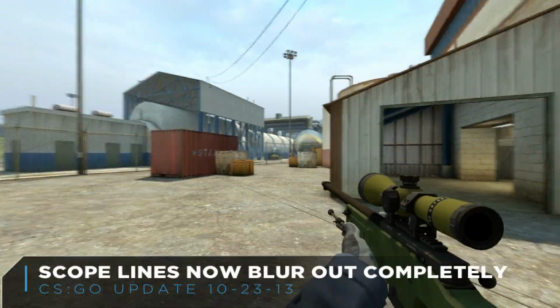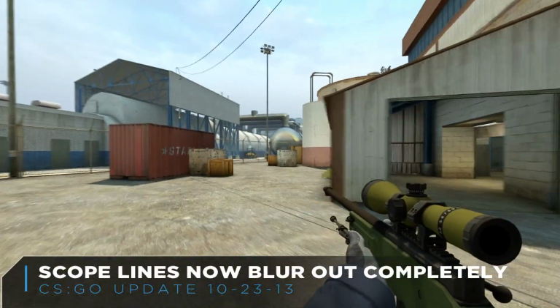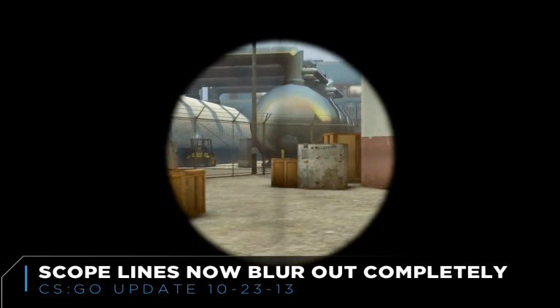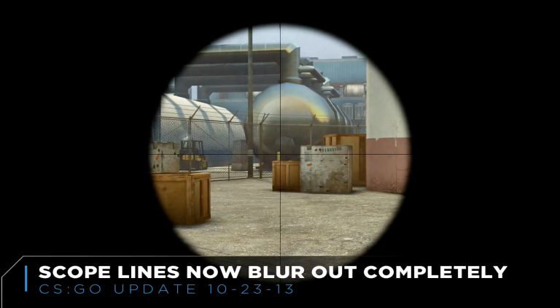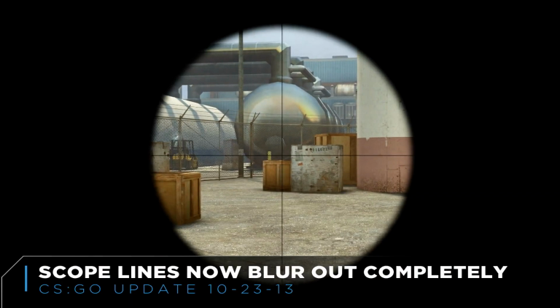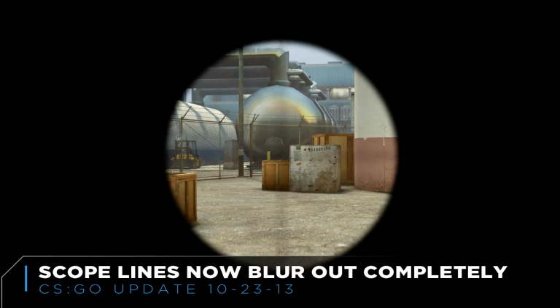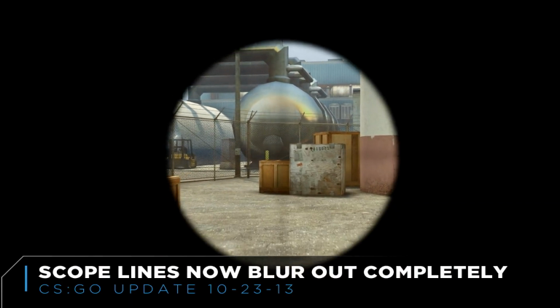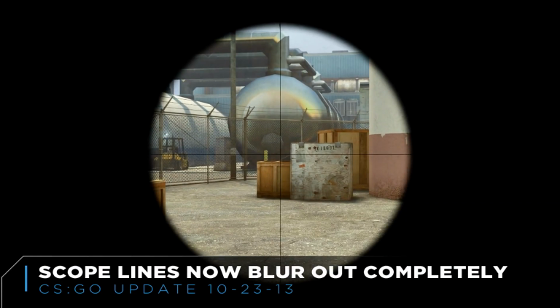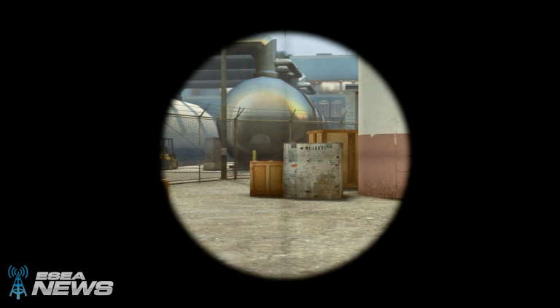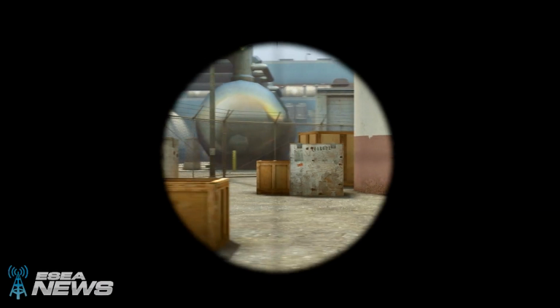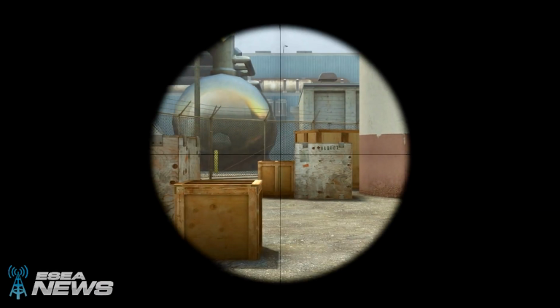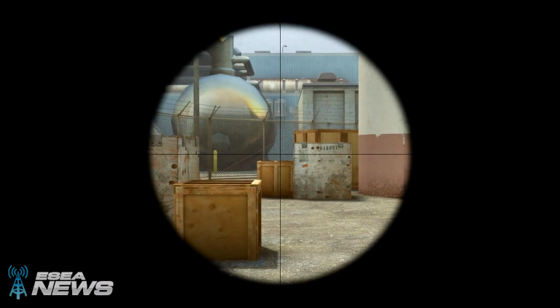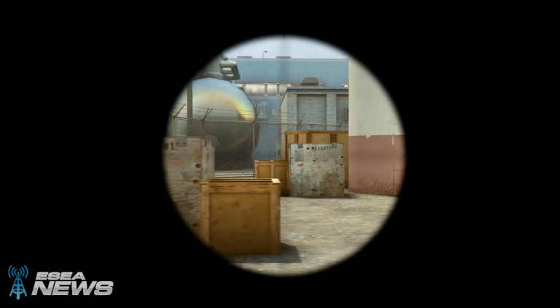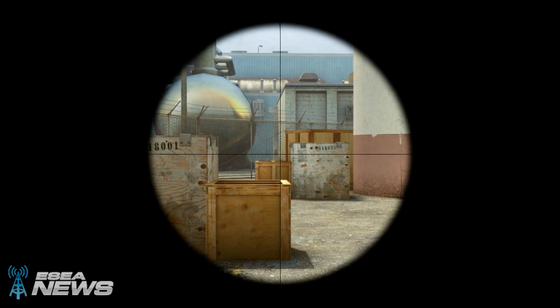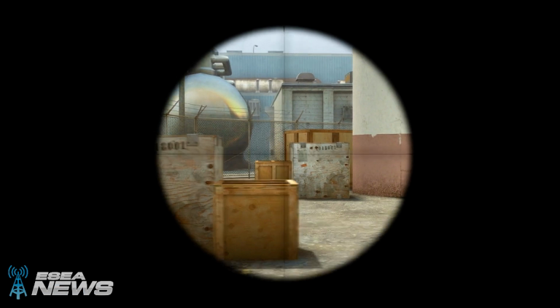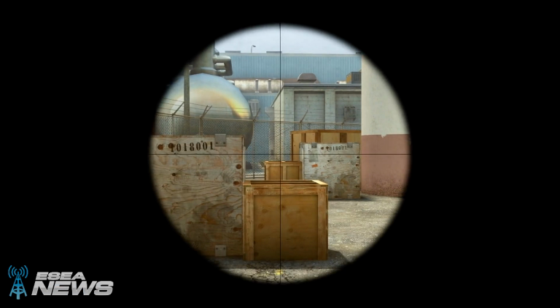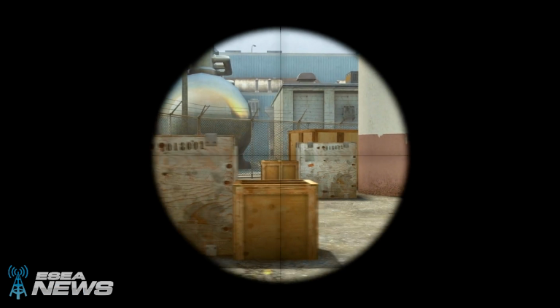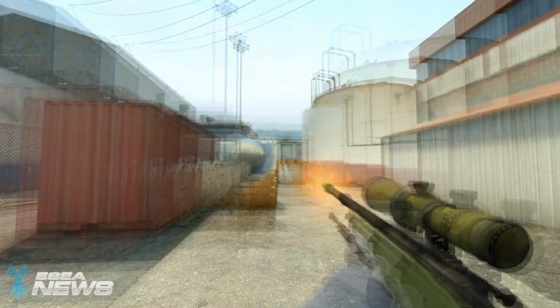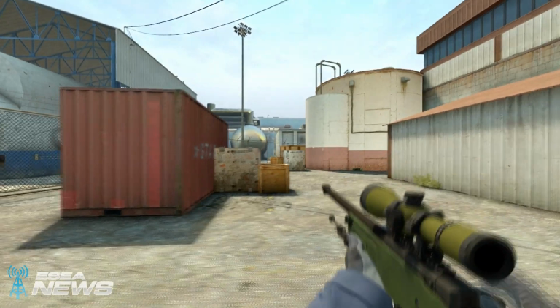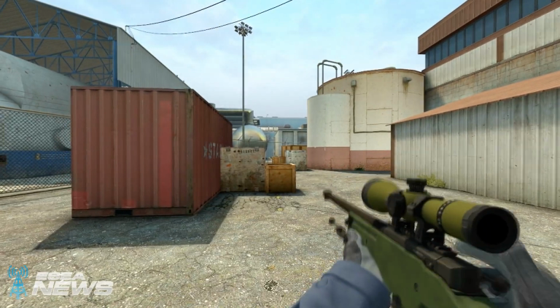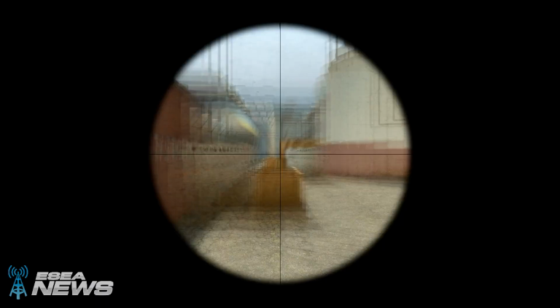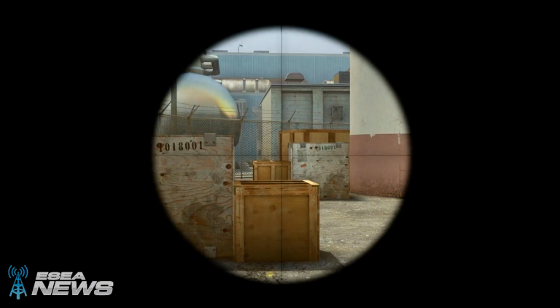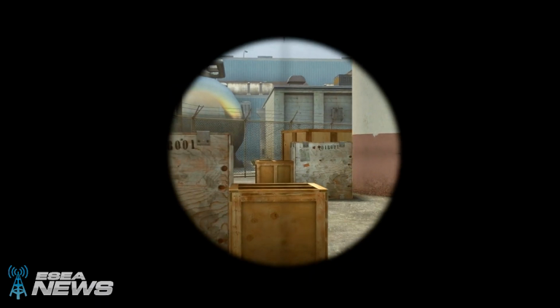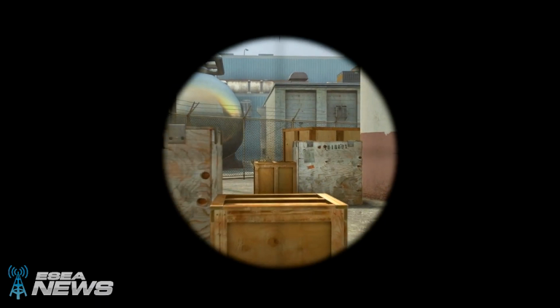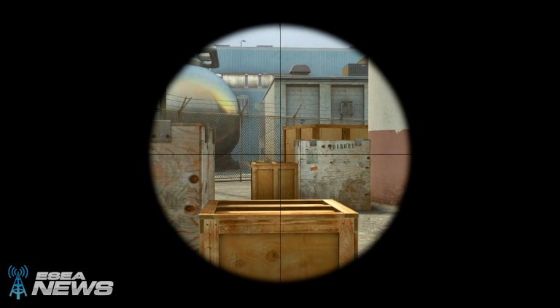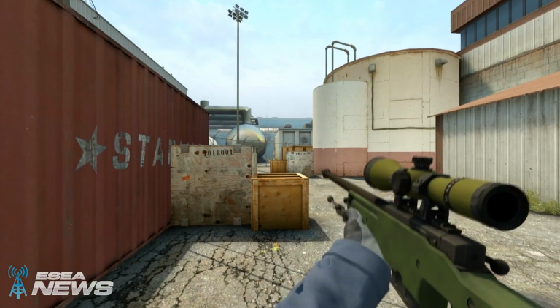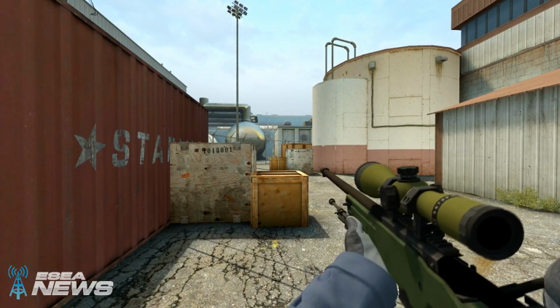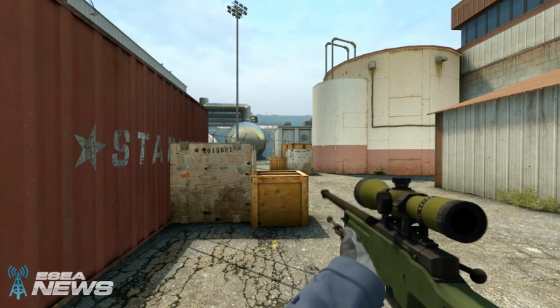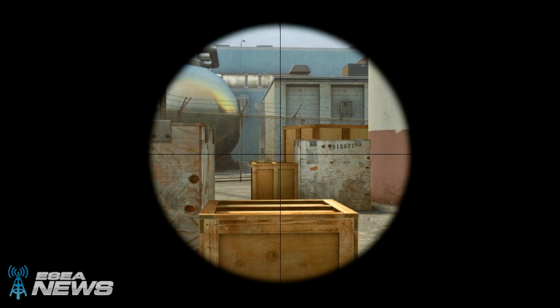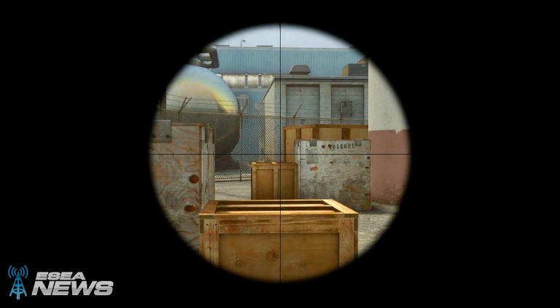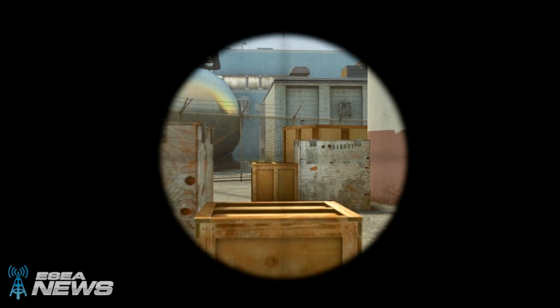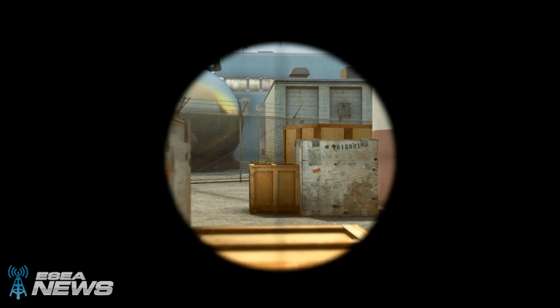One change that isn't necessarily part of the big spectating package is an update to the AWP scope, which now blurs completely when moving — which is more accurate to the inaccuracy of the weapon as you are moving with it.